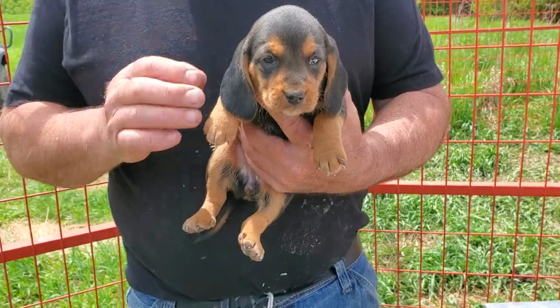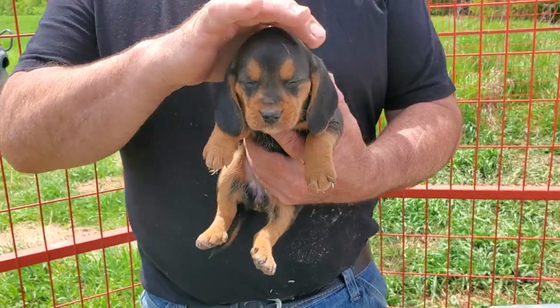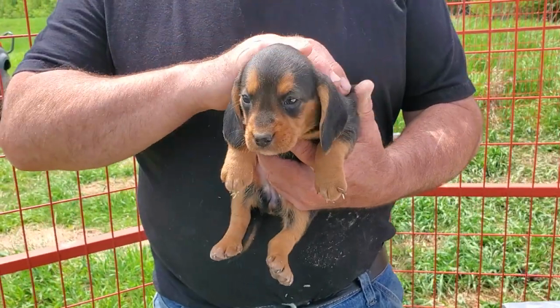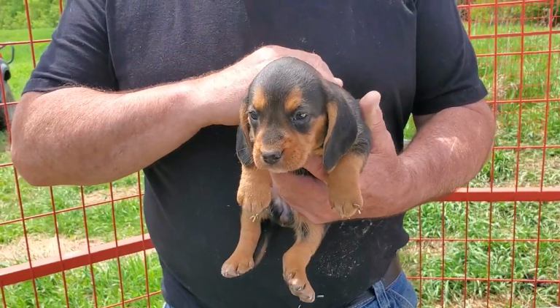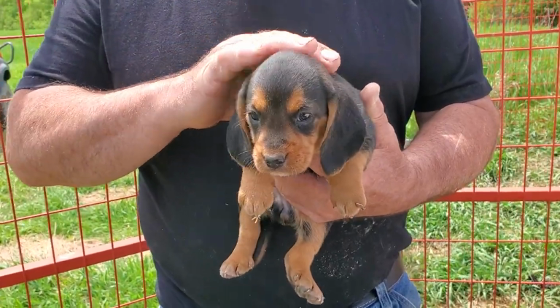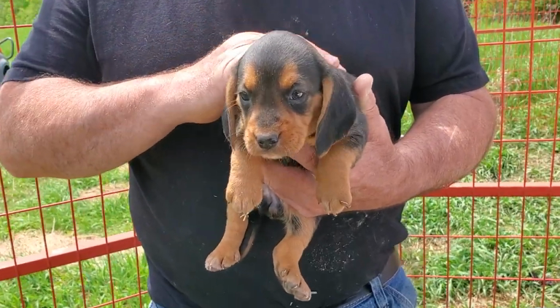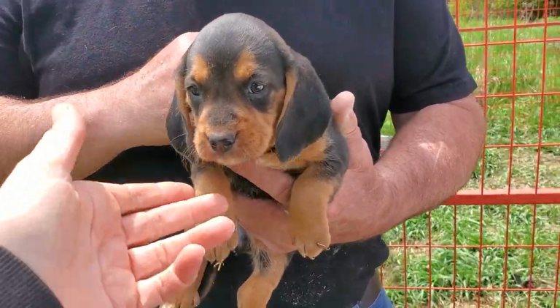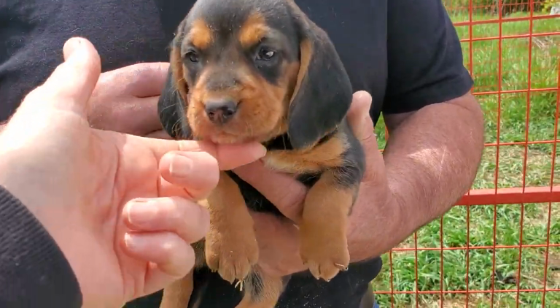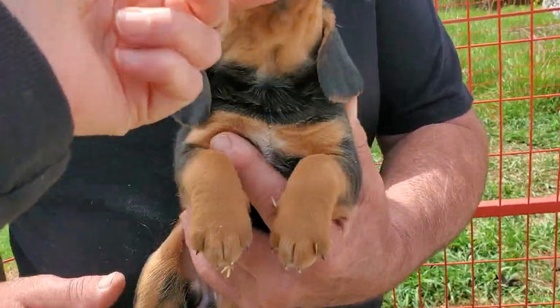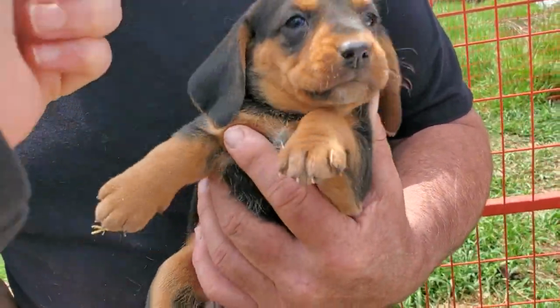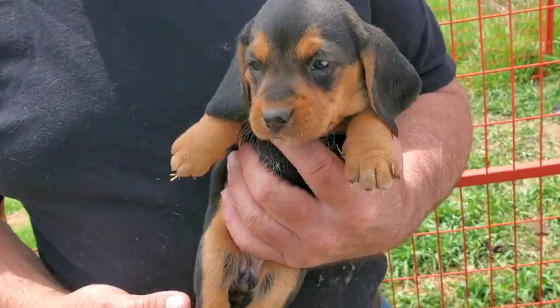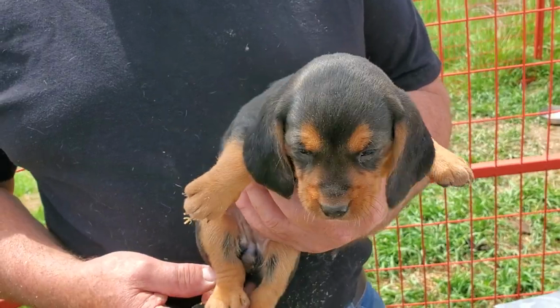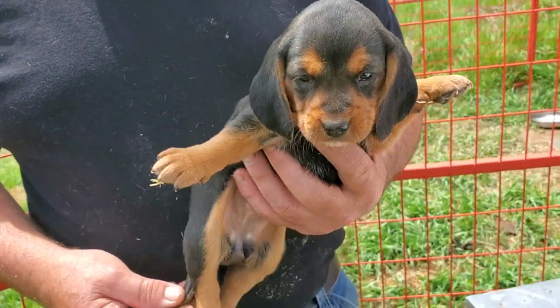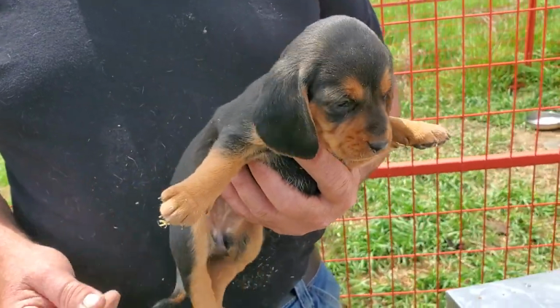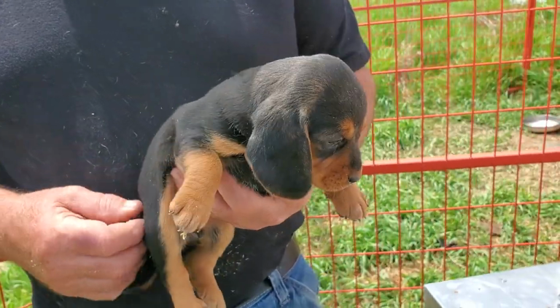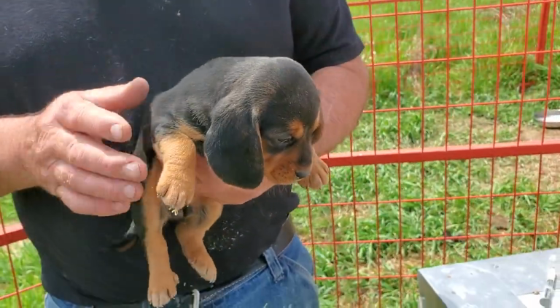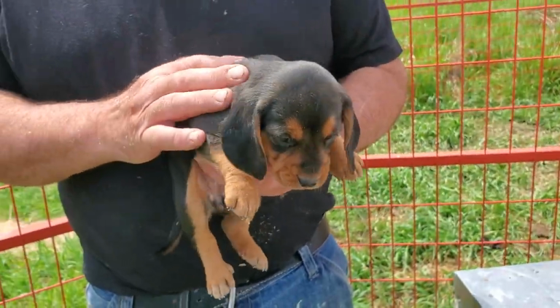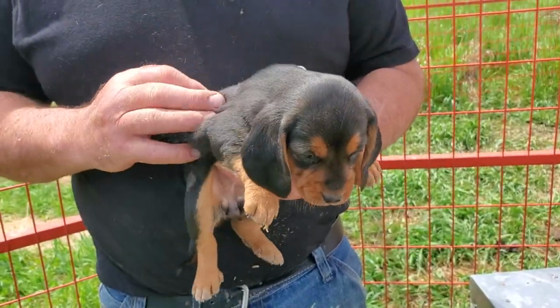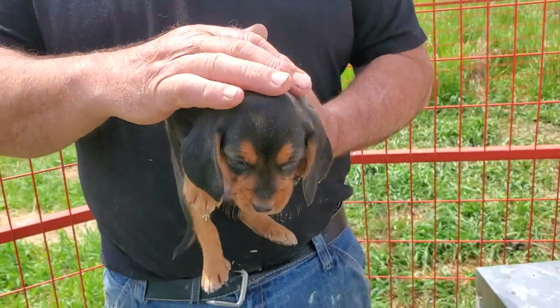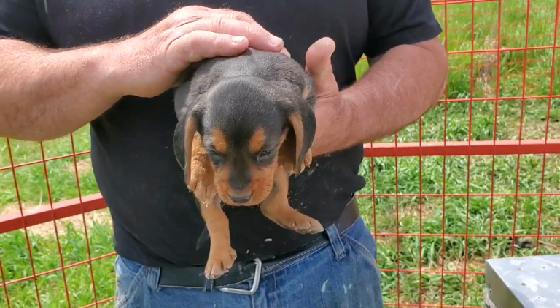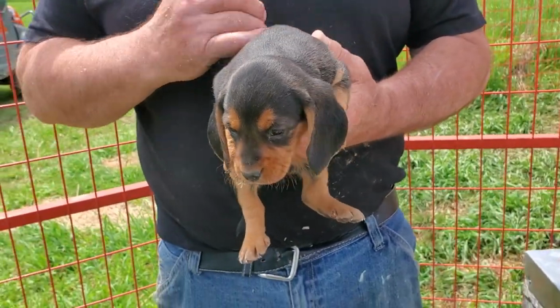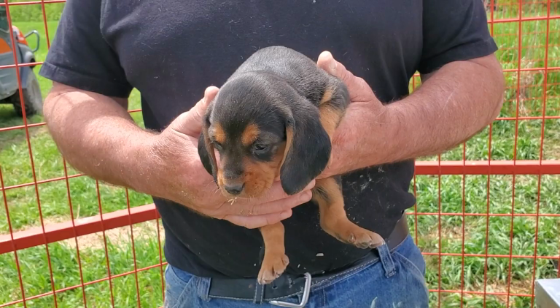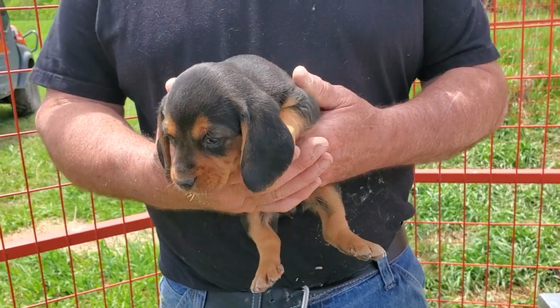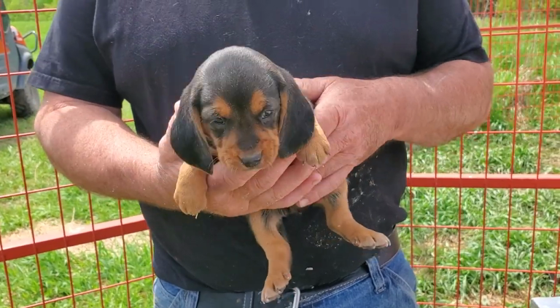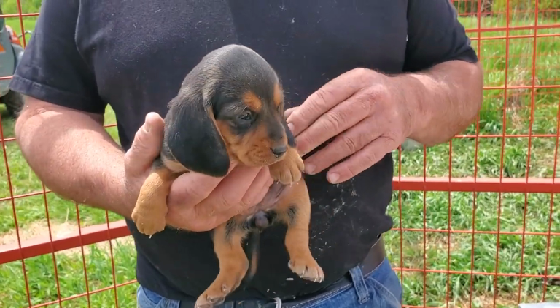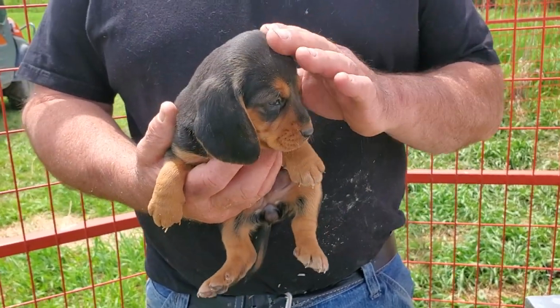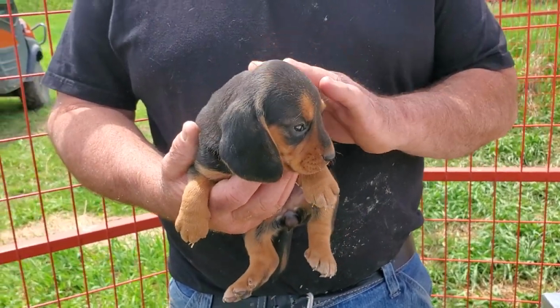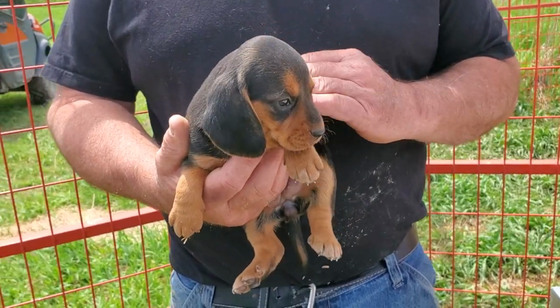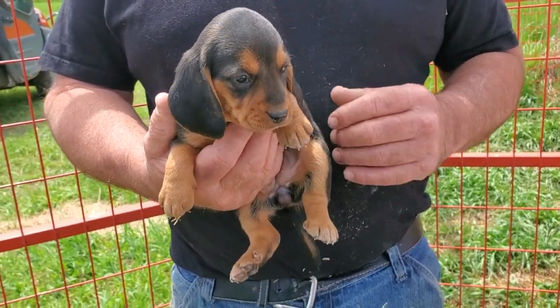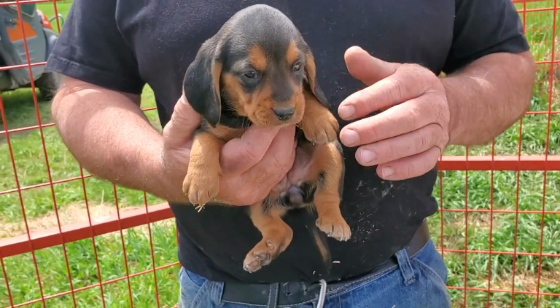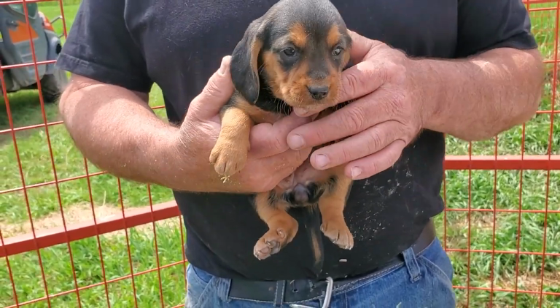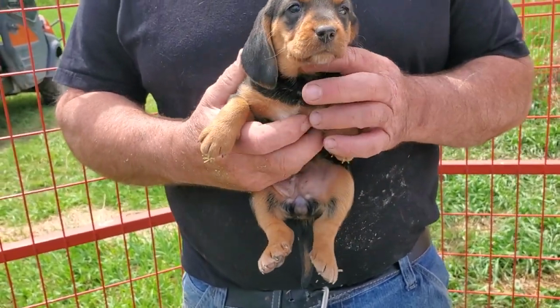Okay, Calvin, so here's your sweet little baby girl. She's smaller and she has the least amount of white on her. Very cute. I think that's the one you said you wanted. The smaller one has the least amount of white.